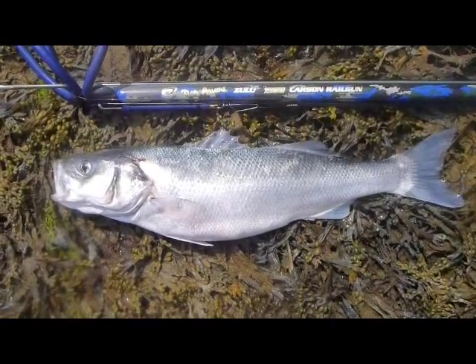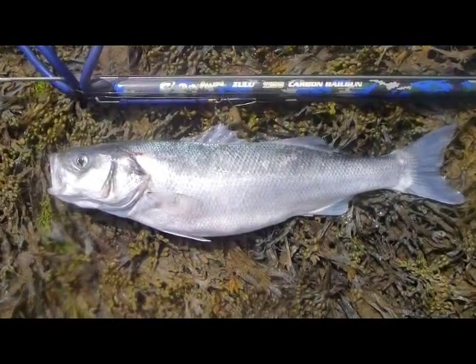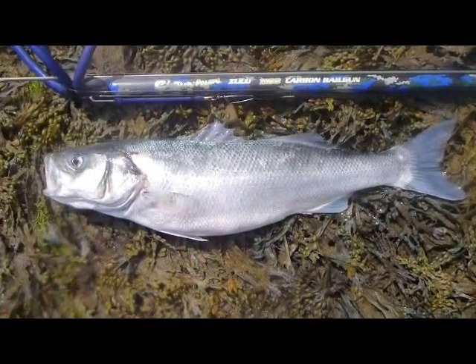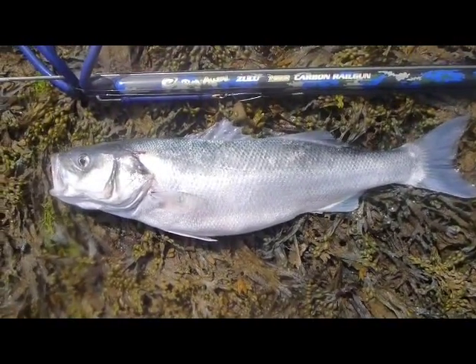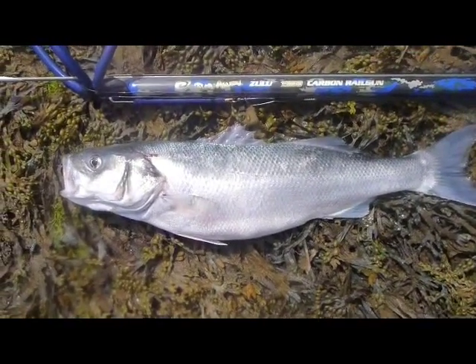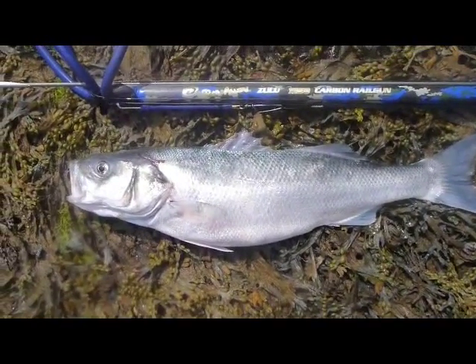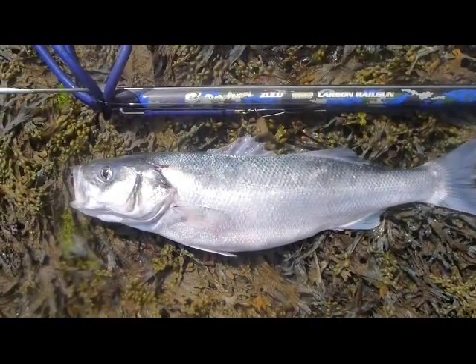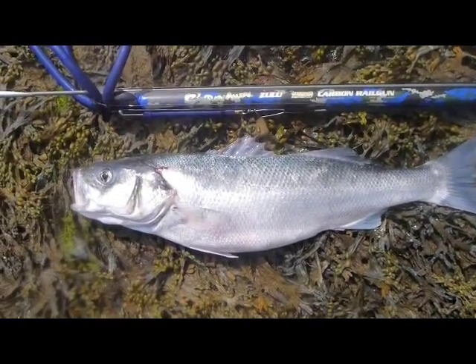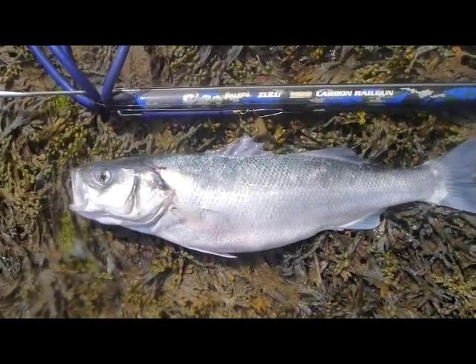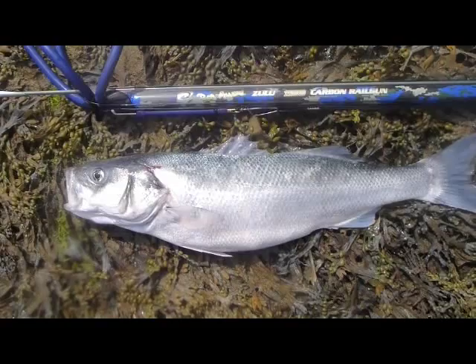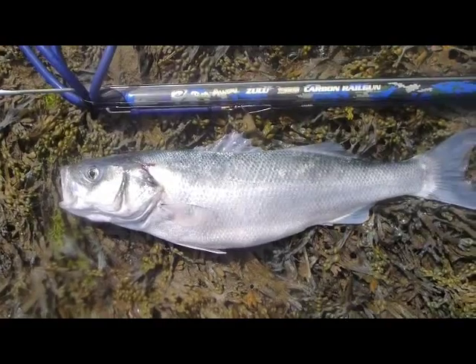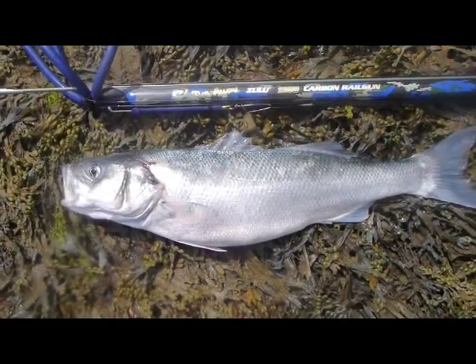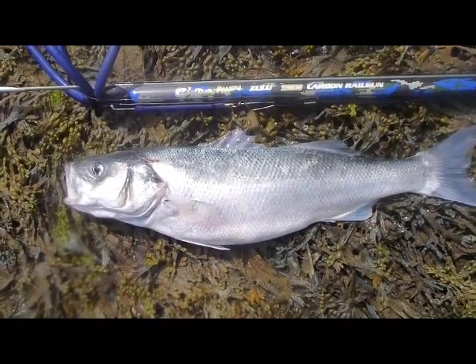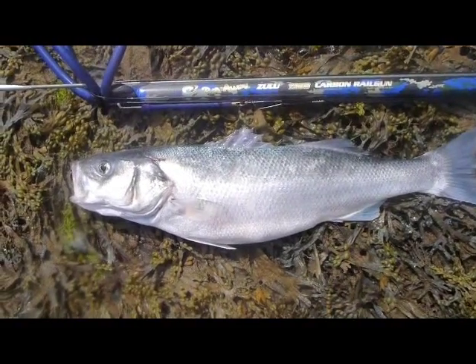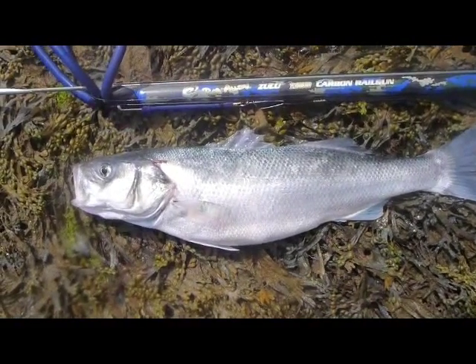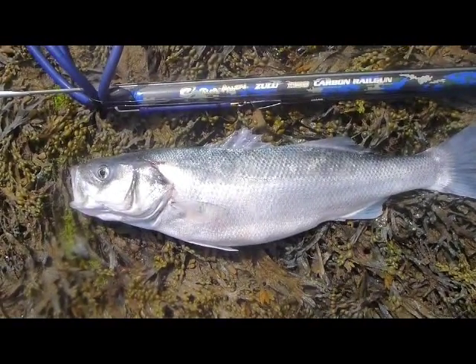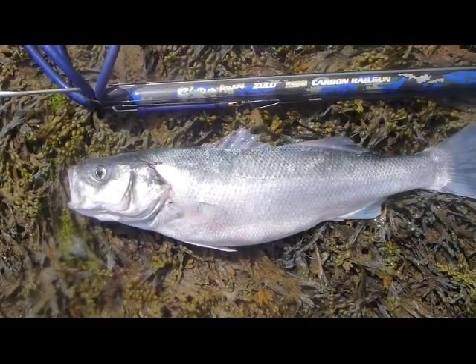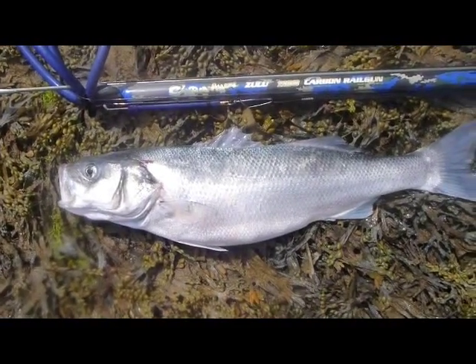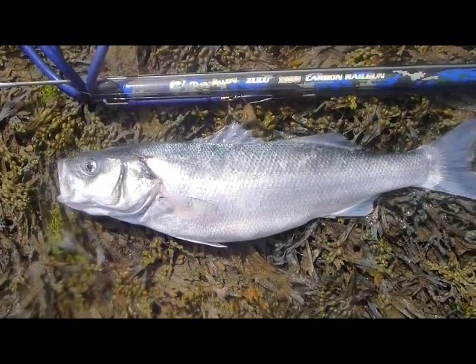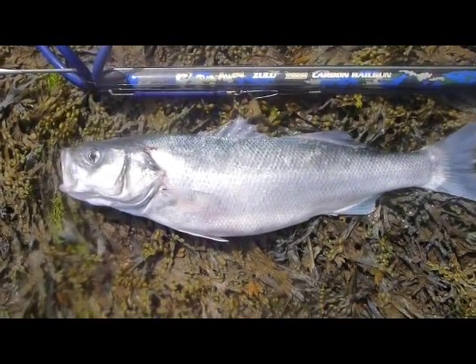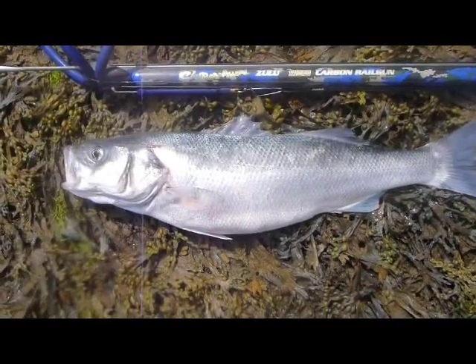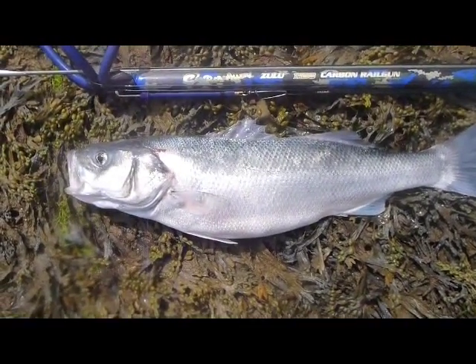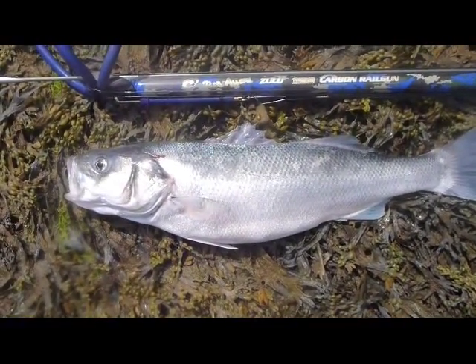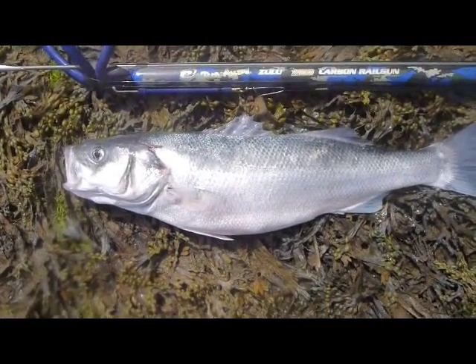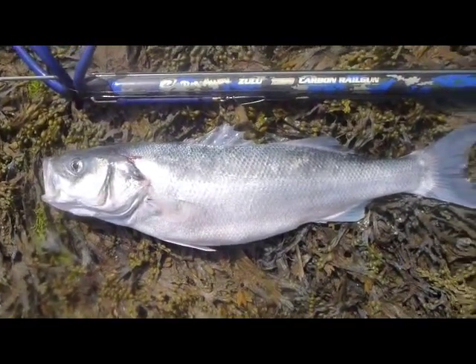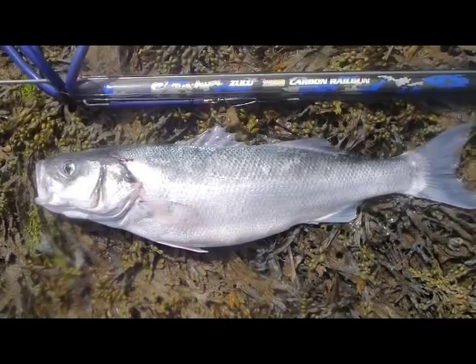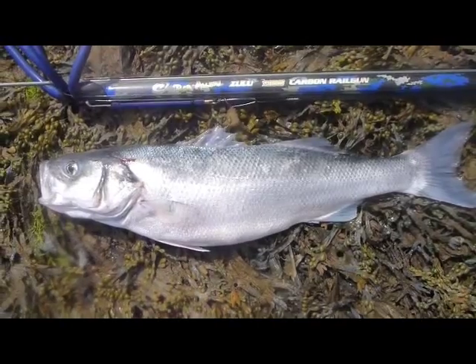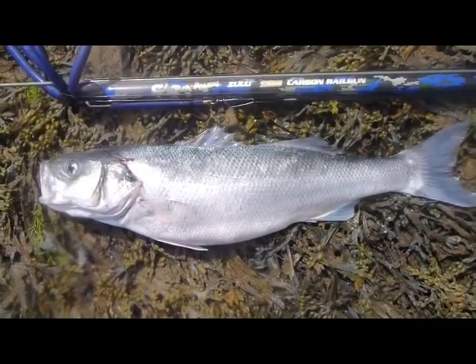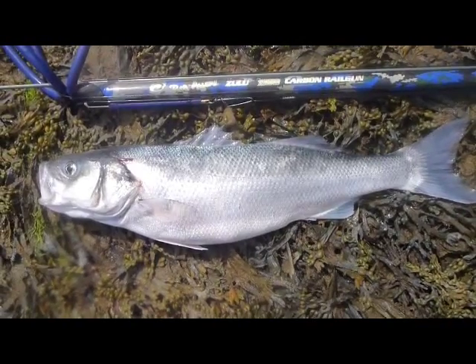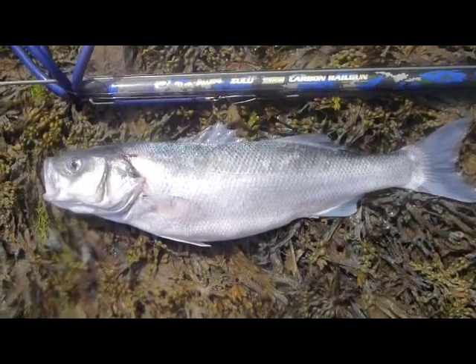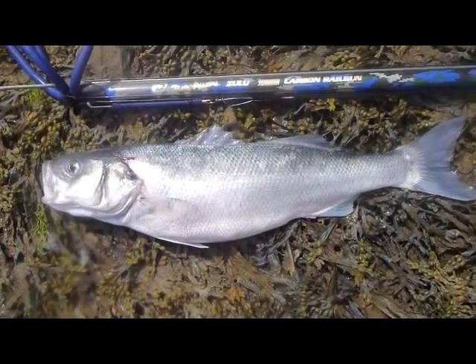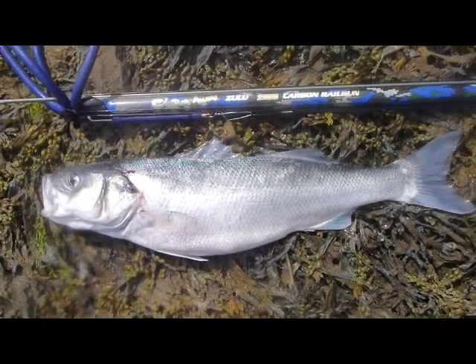The good thing about Portland is that you can quite easily find this just in shore diving. They also quite like areas of strong currents, bait fish activity, and heavy cover. You can also find them in caves and holes.